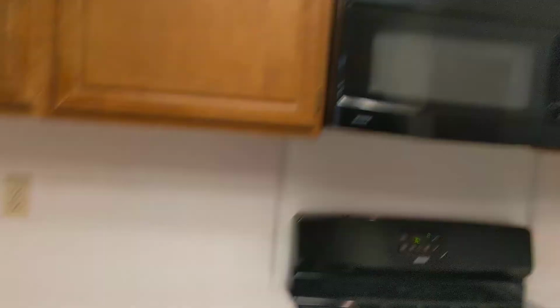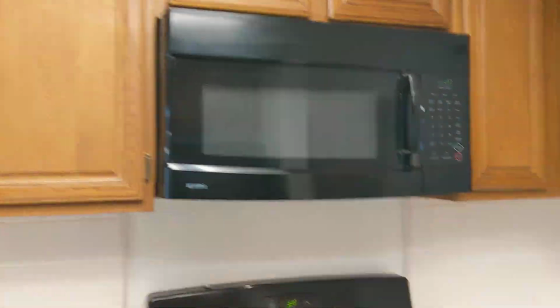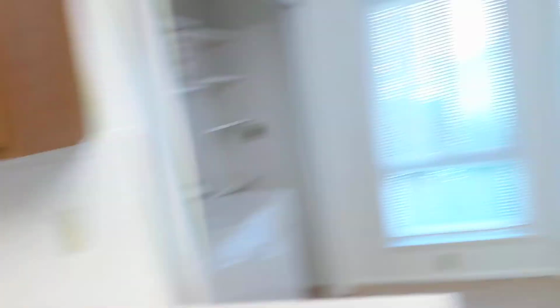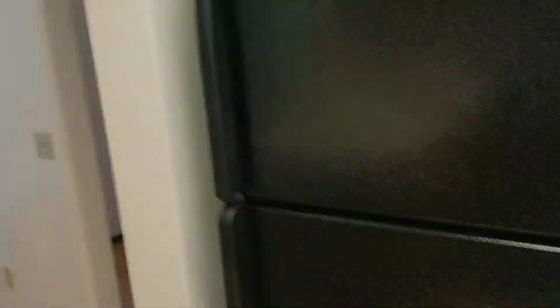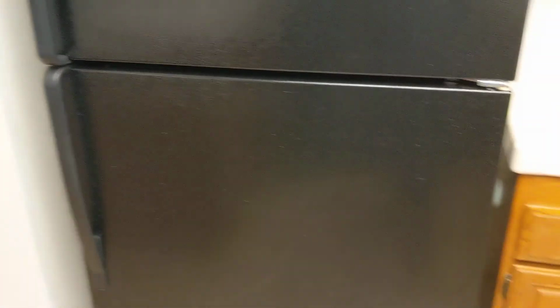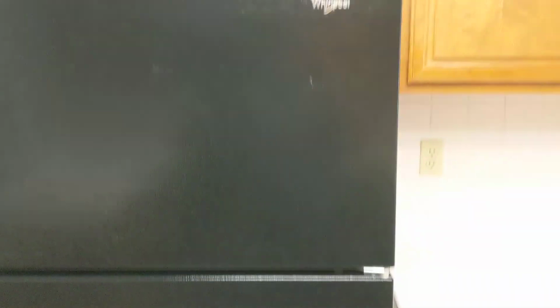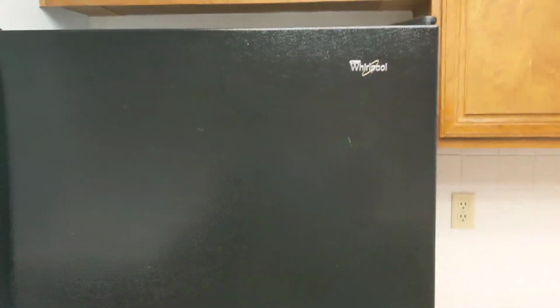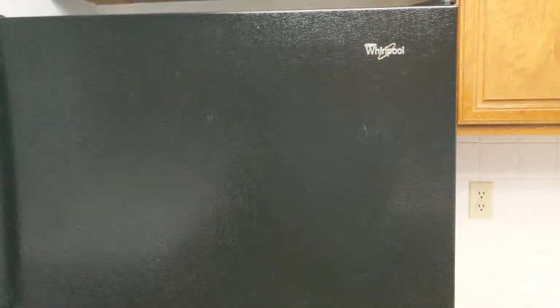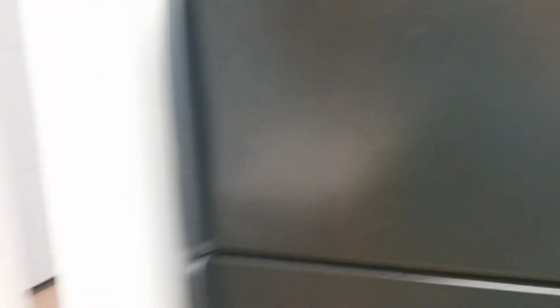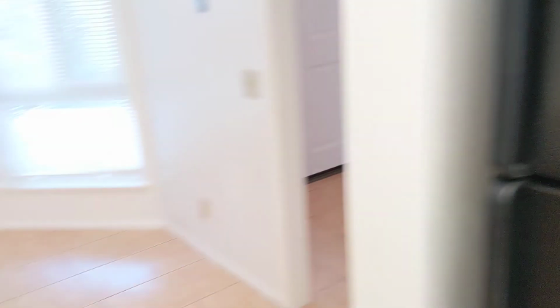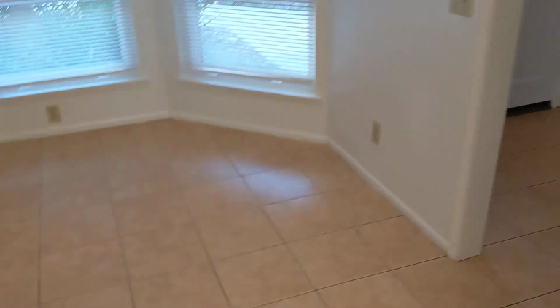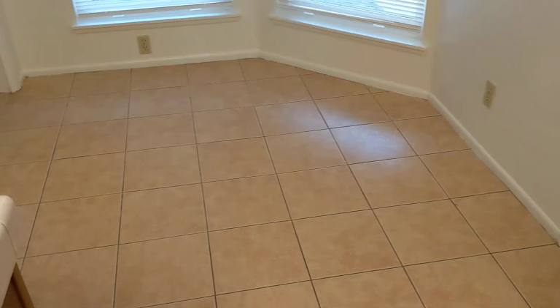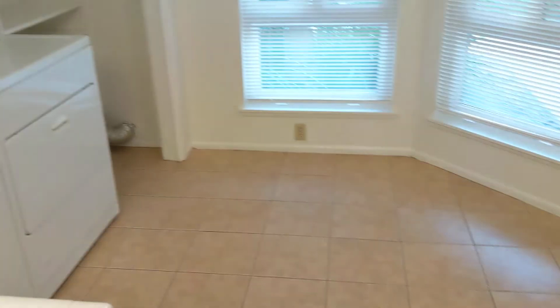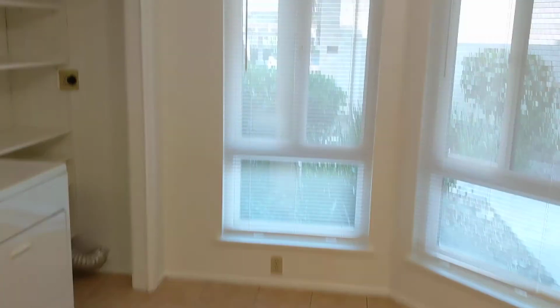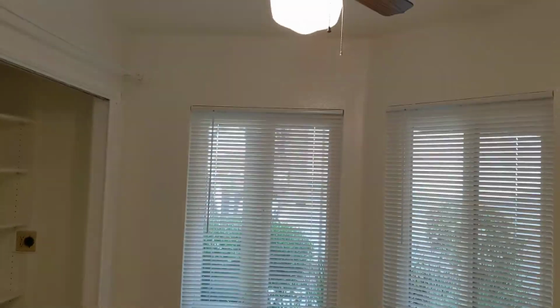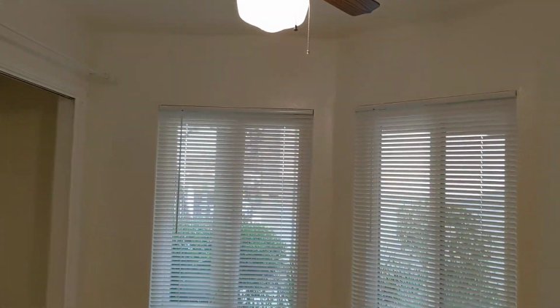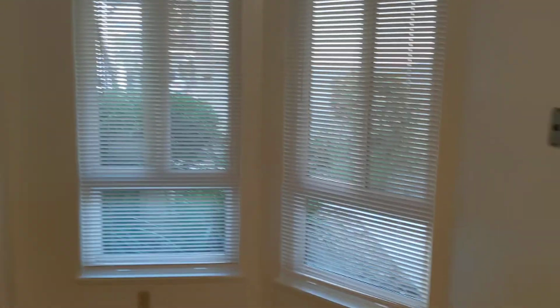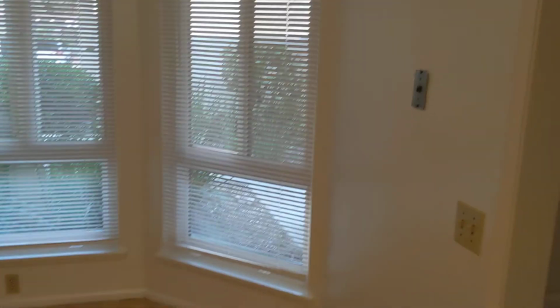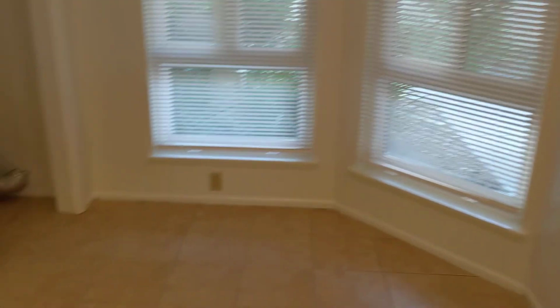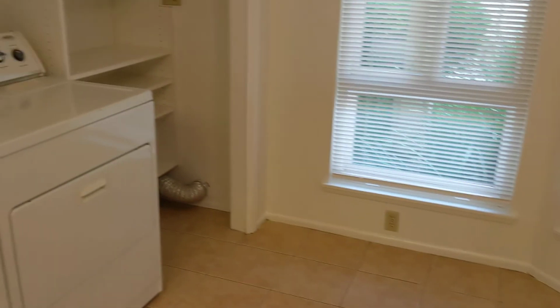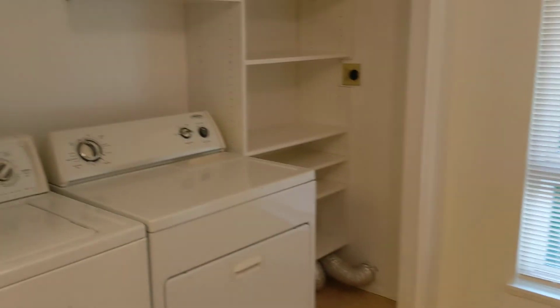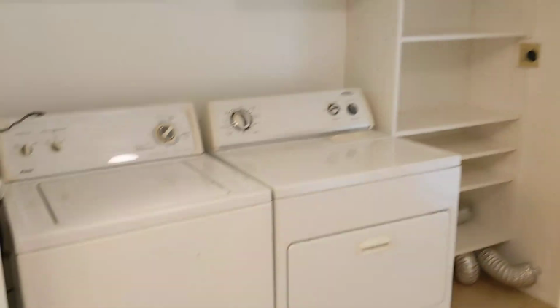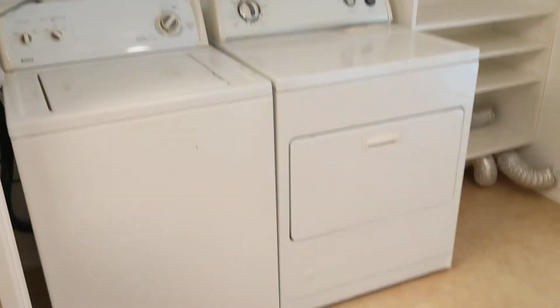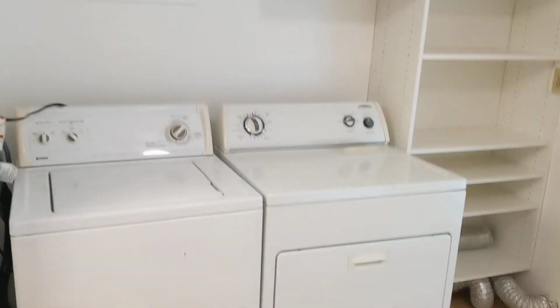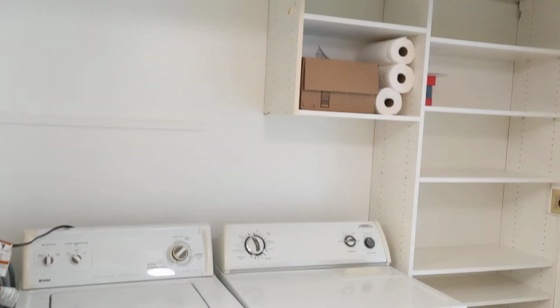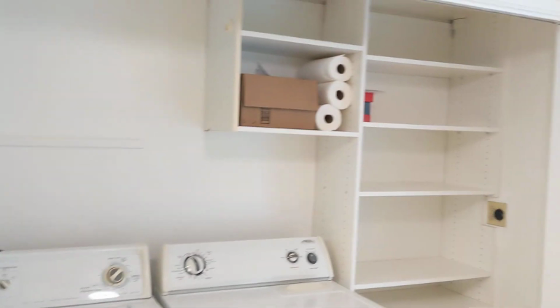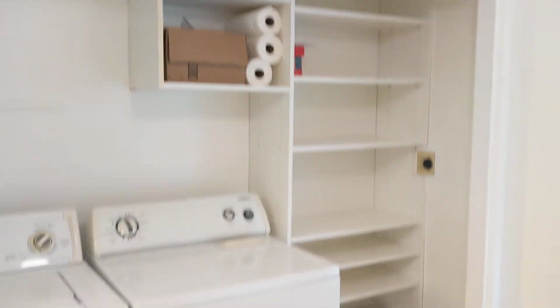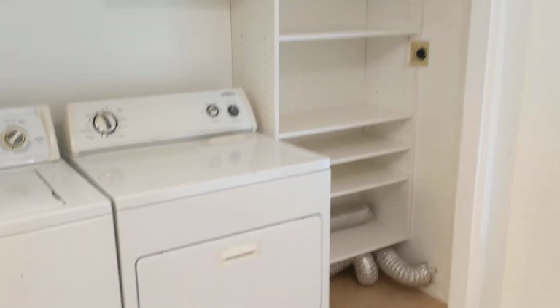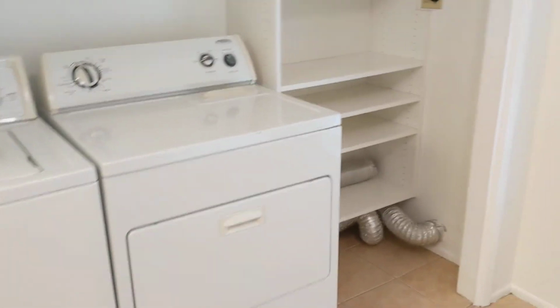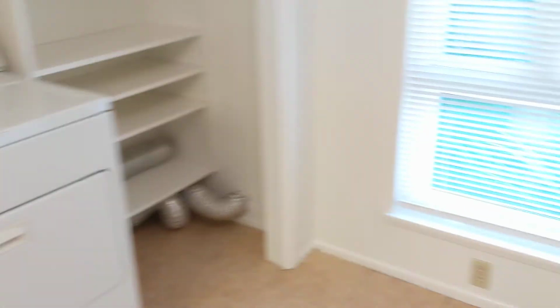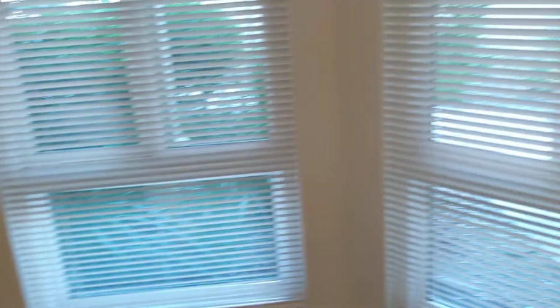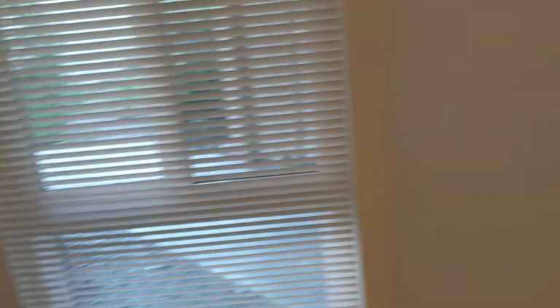And of course all the appliances you need — dishwasher, microwave, and even the fridge. So definitely nice having that. There's also a nice little breakfast nook off of the kitchen, and it does have your laundry area with washer and dryer.